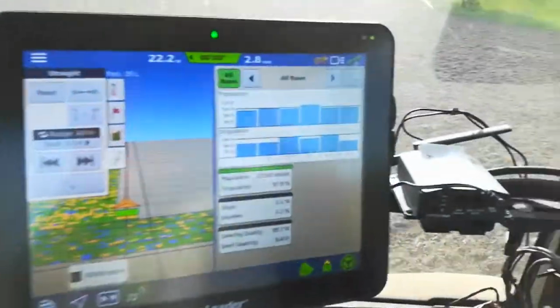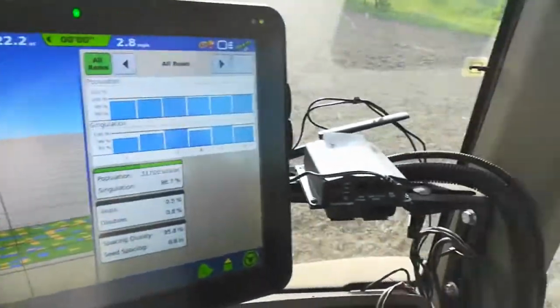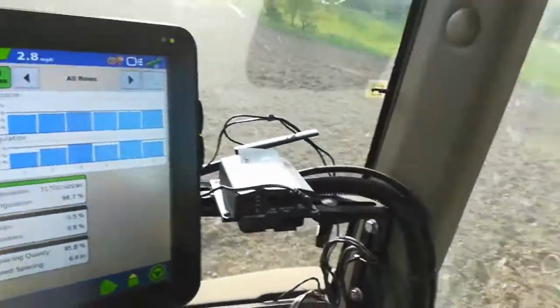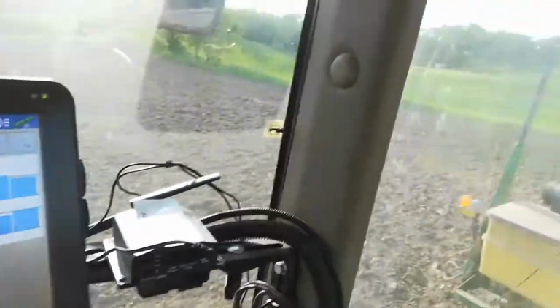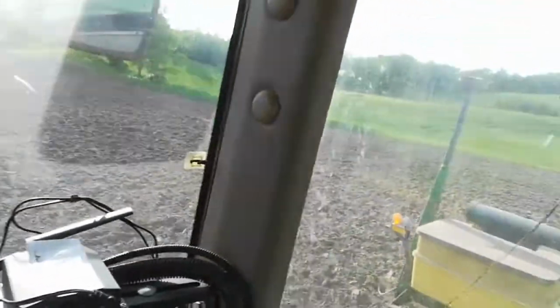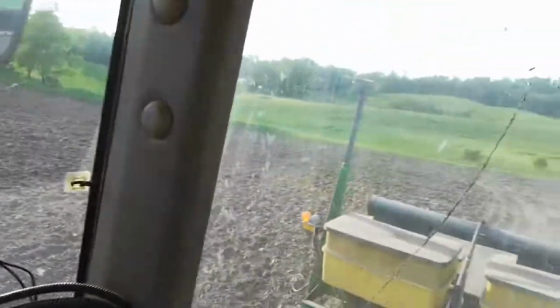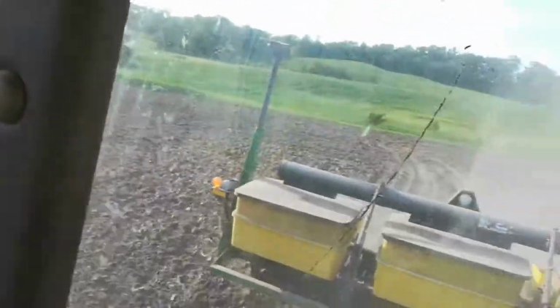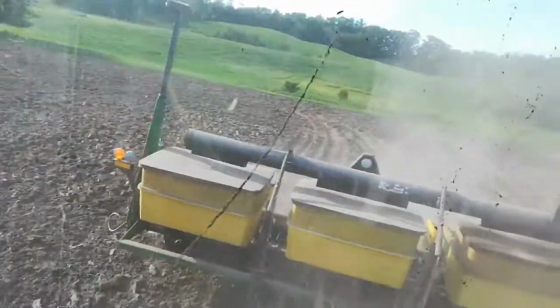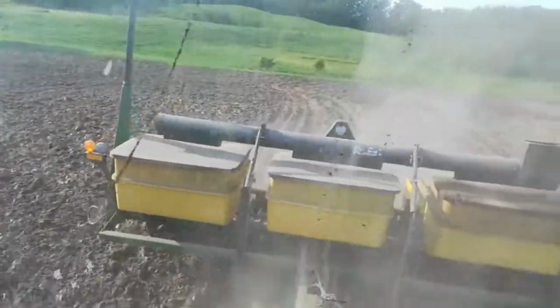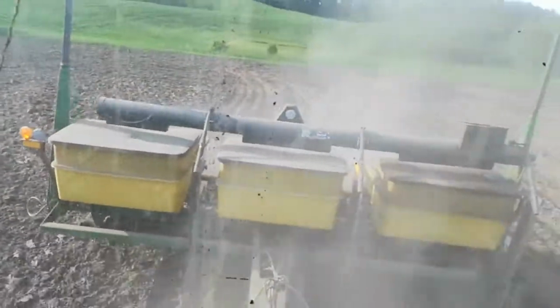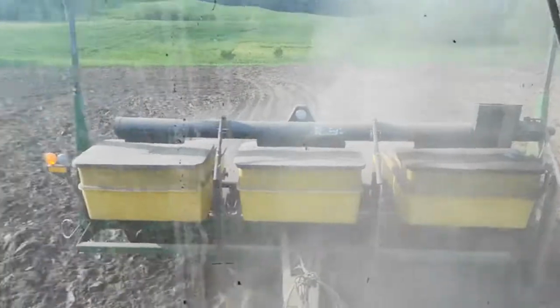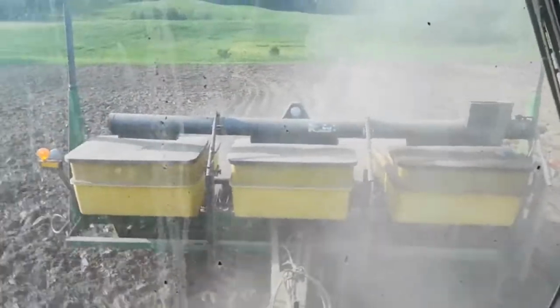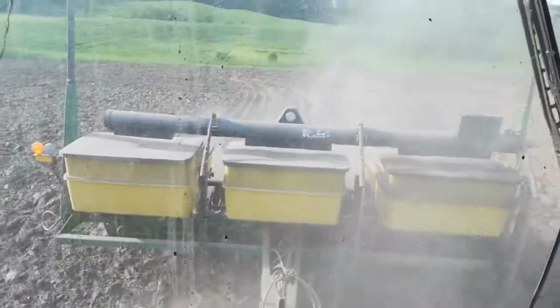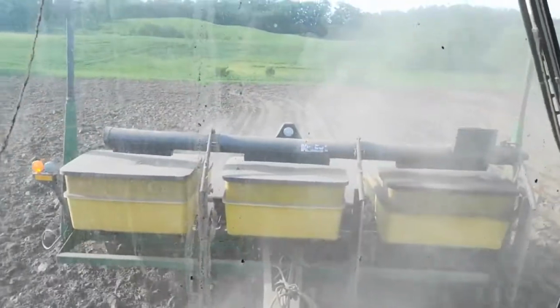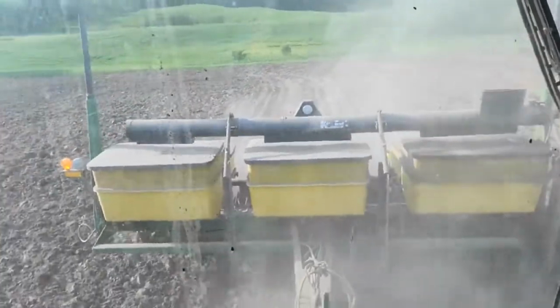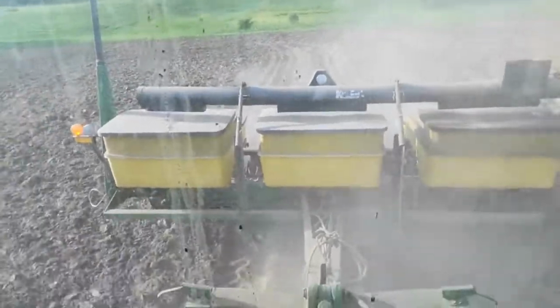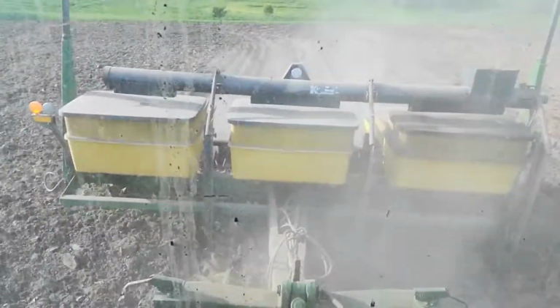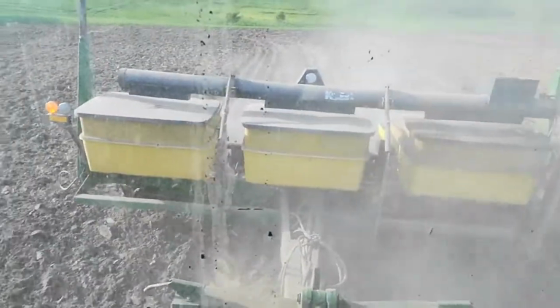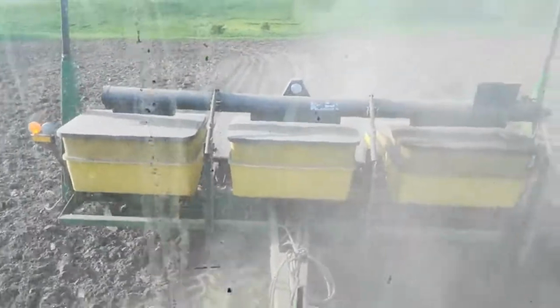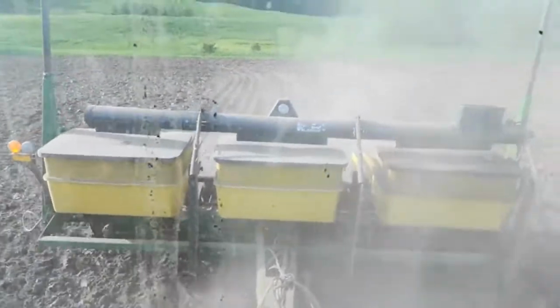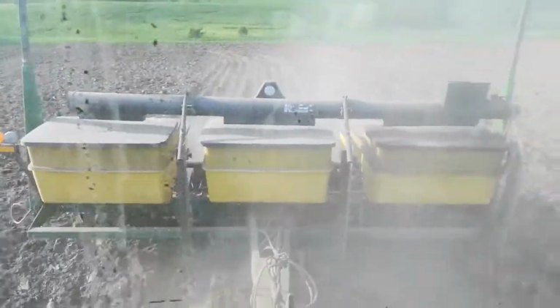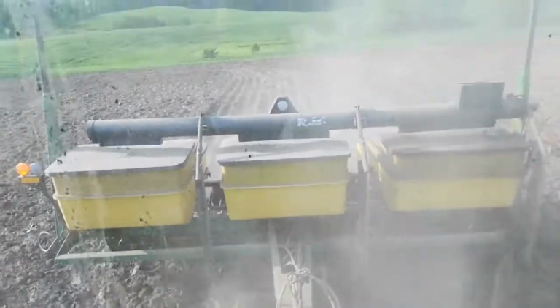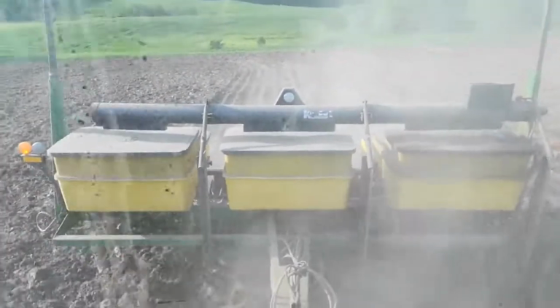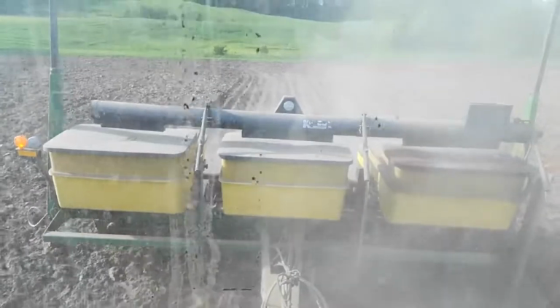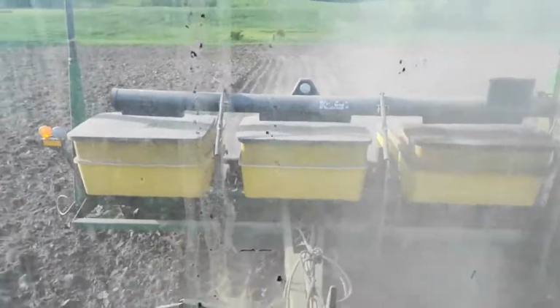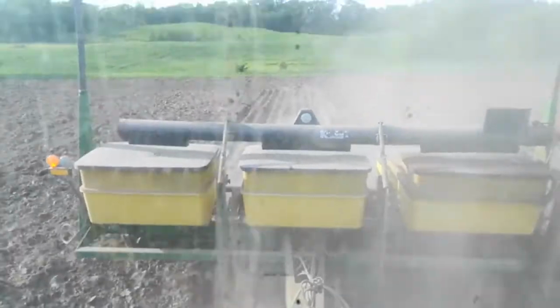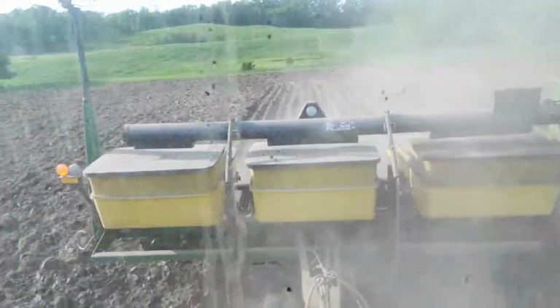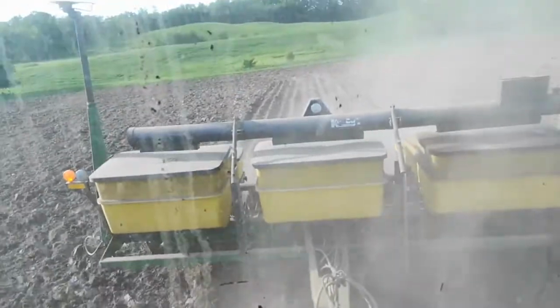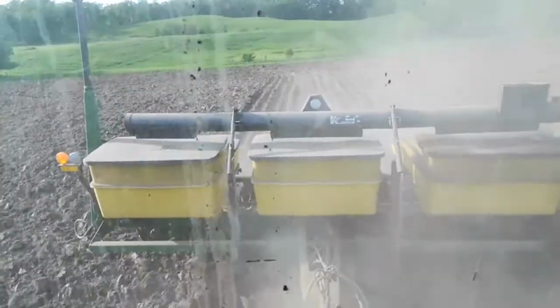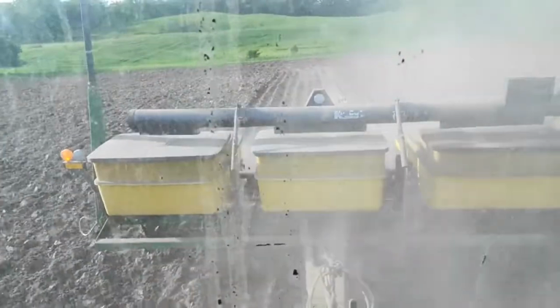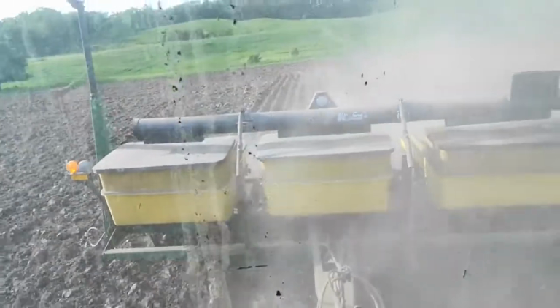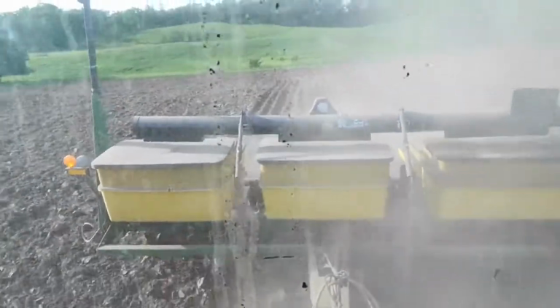I forgot to show the planter, so we have a little update. Just turned around, put the camera down. There's a whole lot to see. You can sort of see the vacuum gauge right in the center there, above the center fertilizer box.